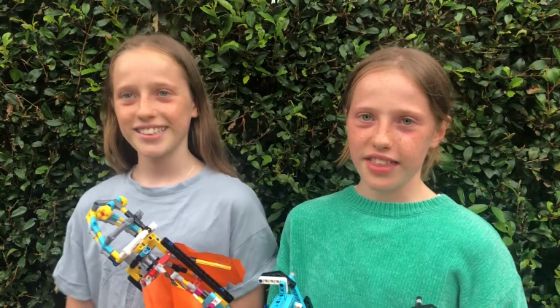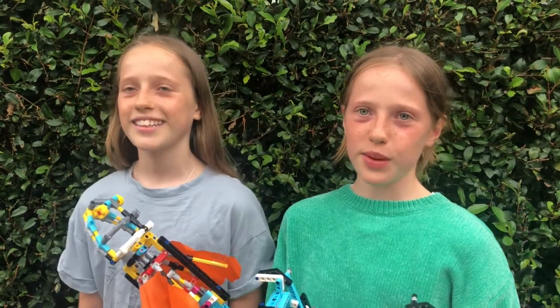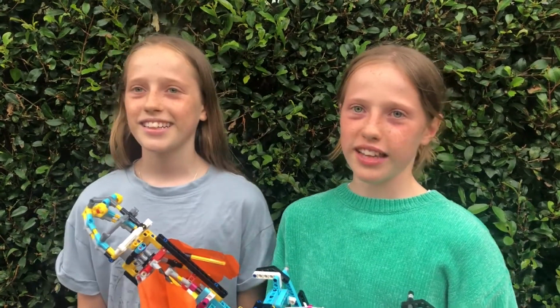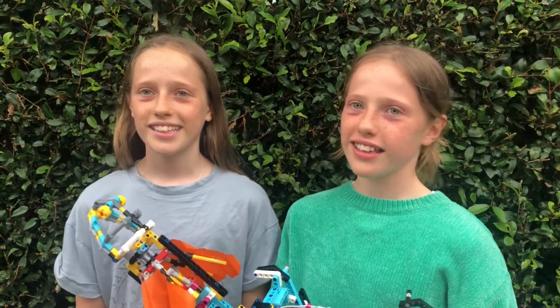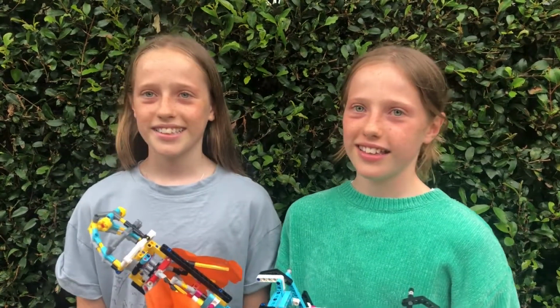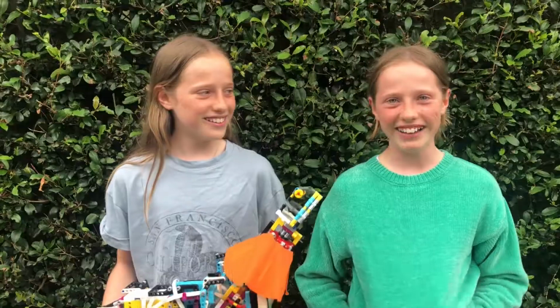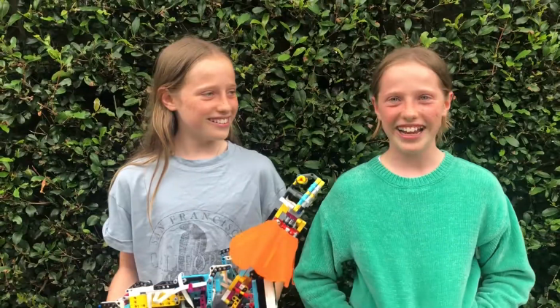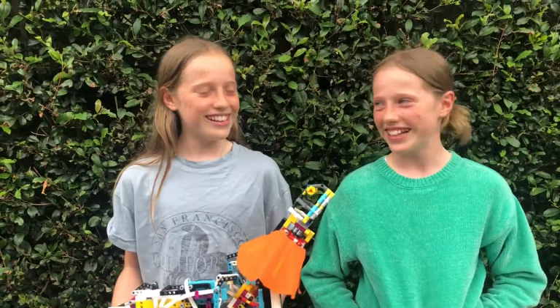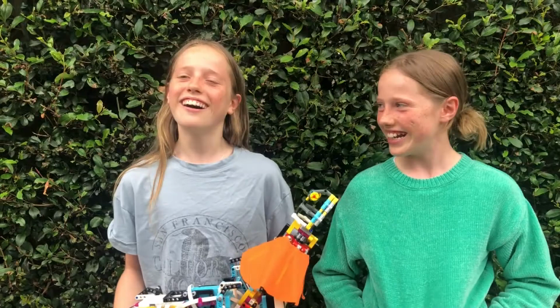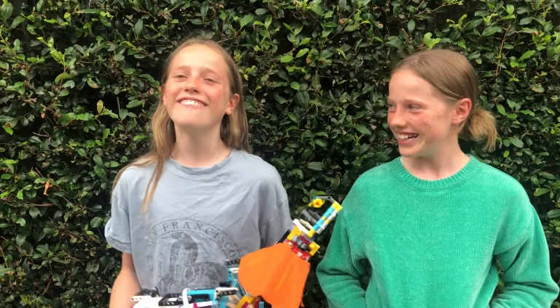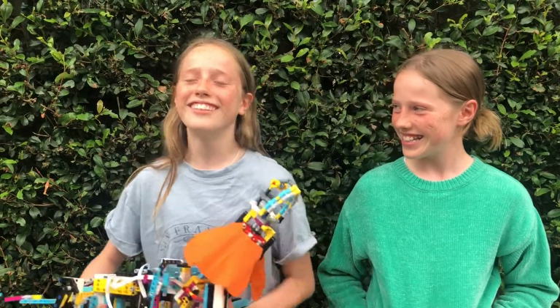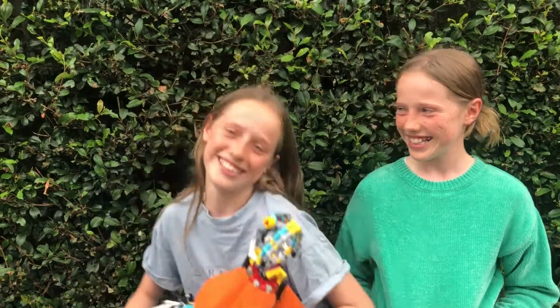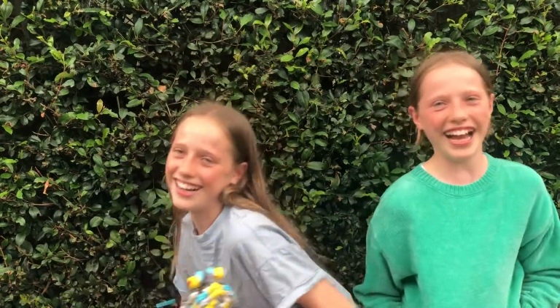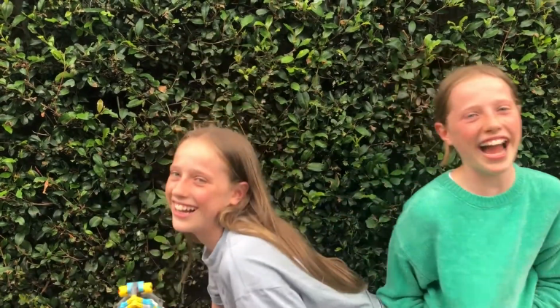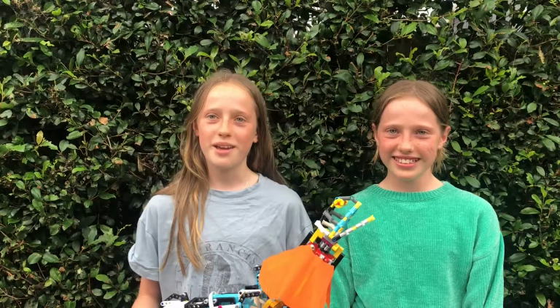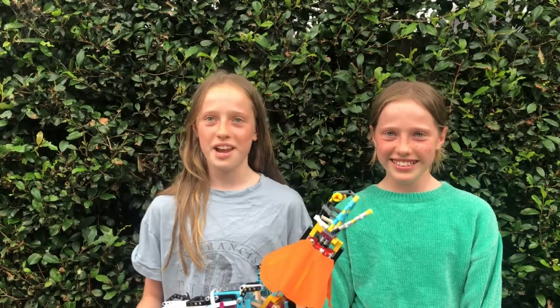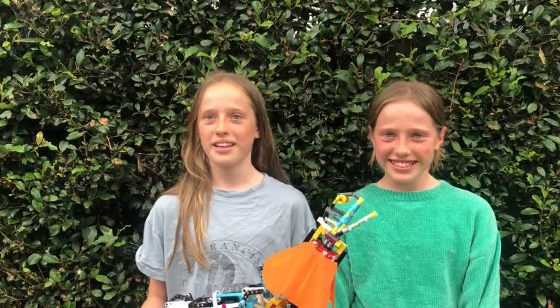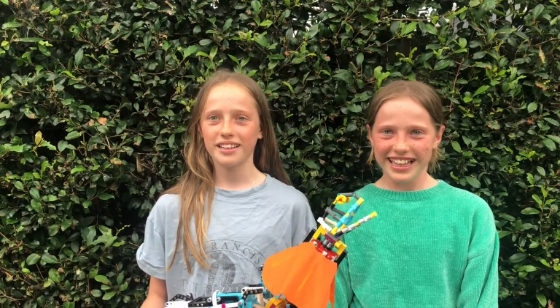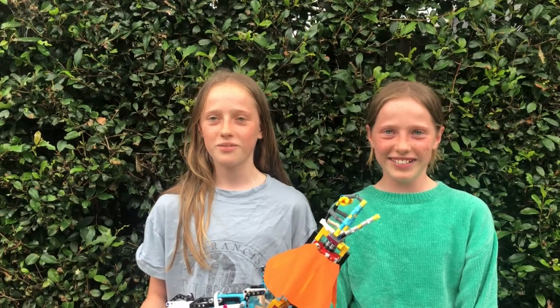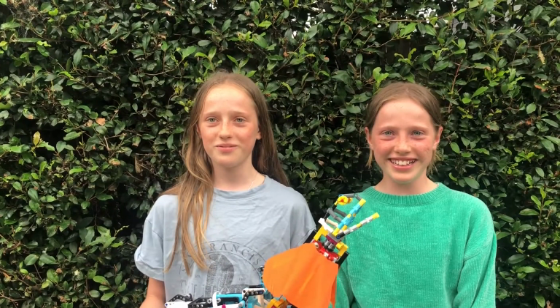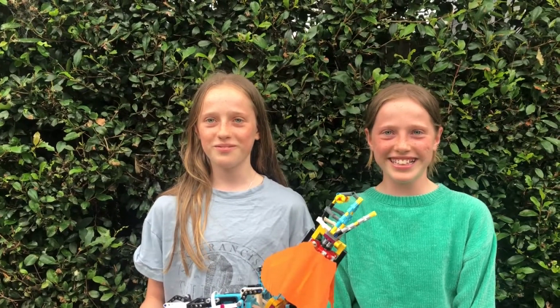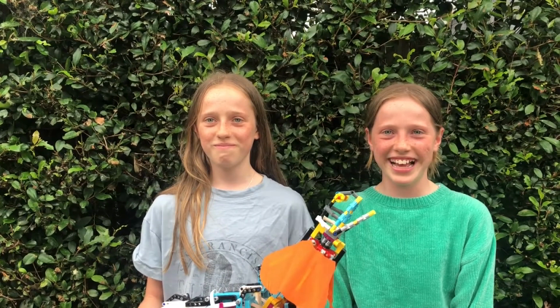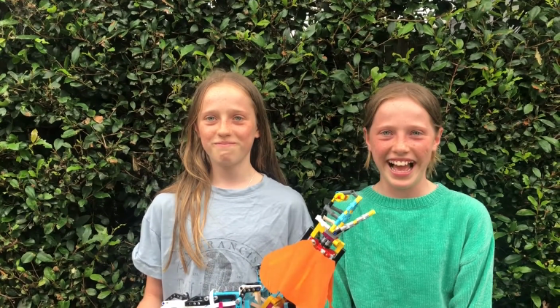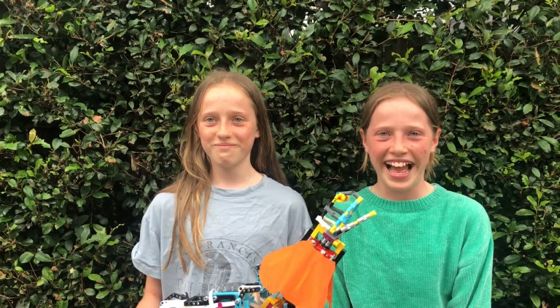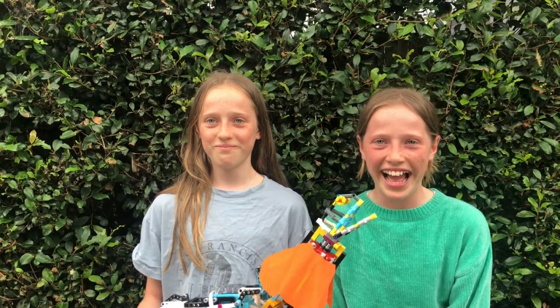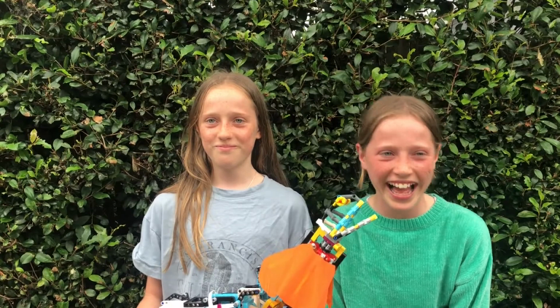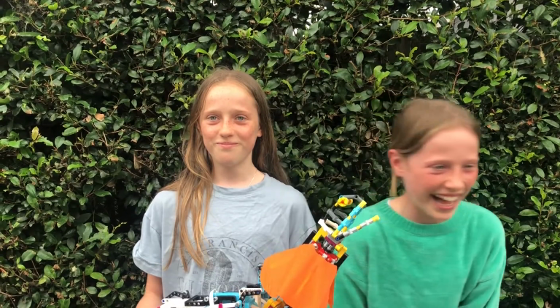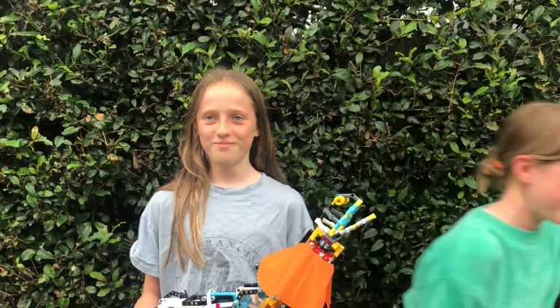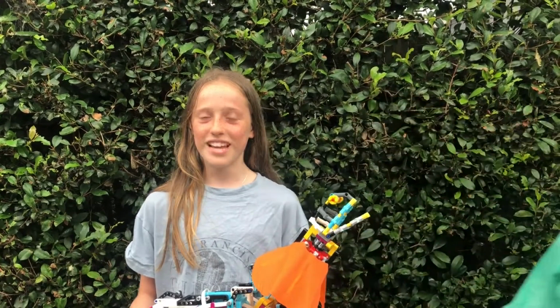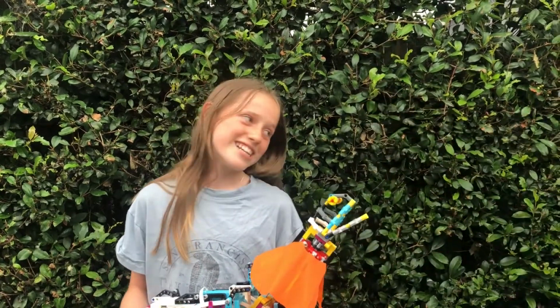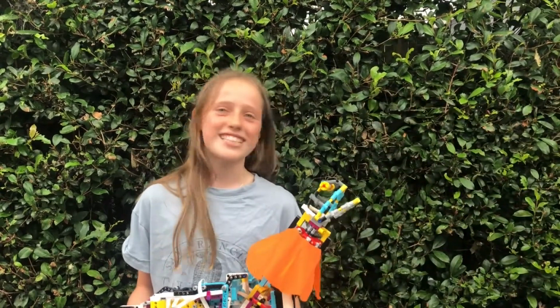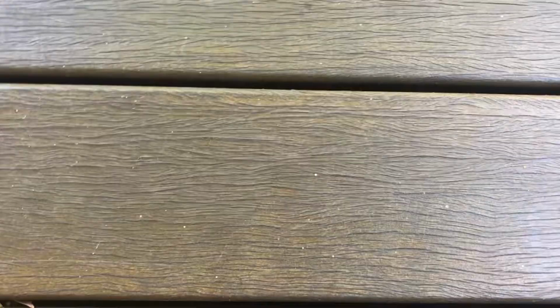Thanks for watching. I'm Naomi. And I'm Jessica.